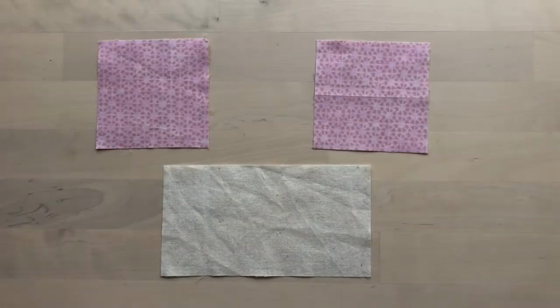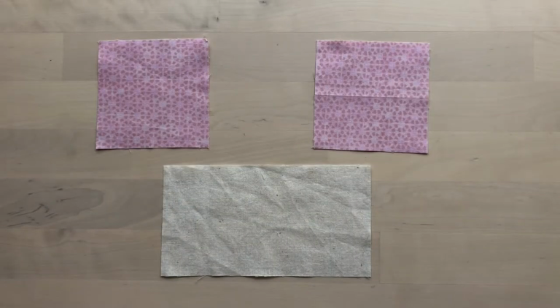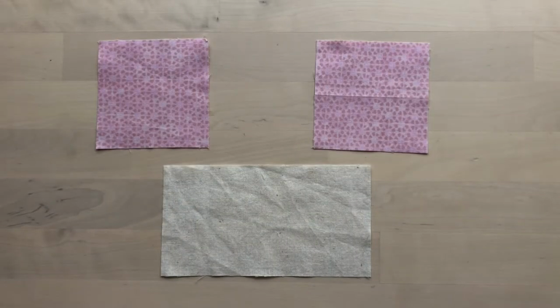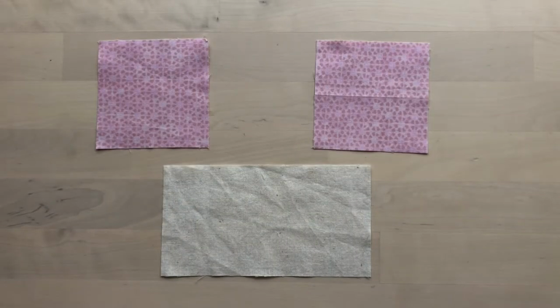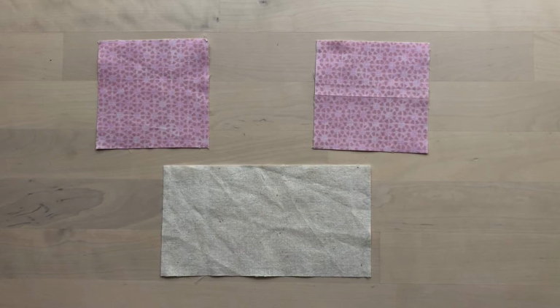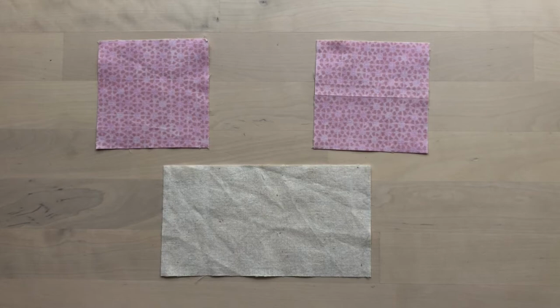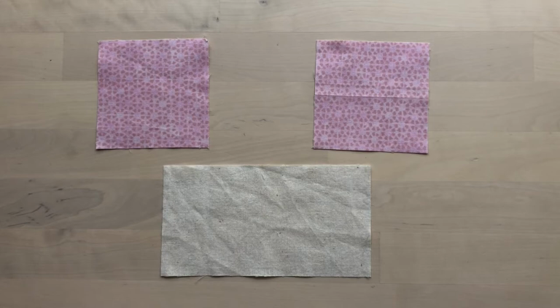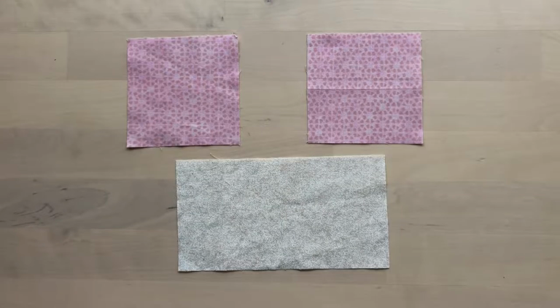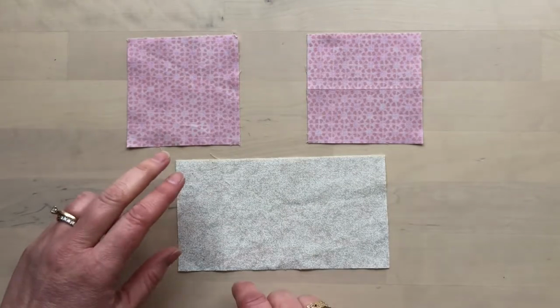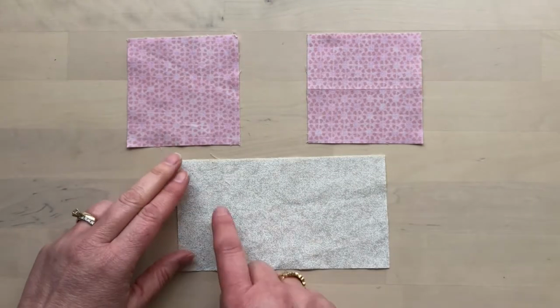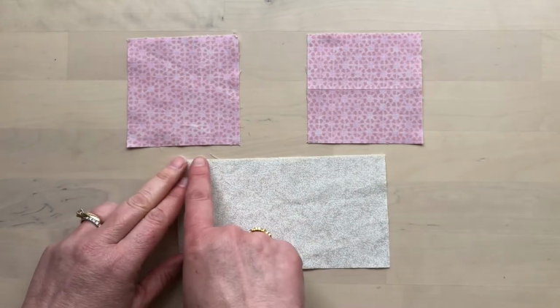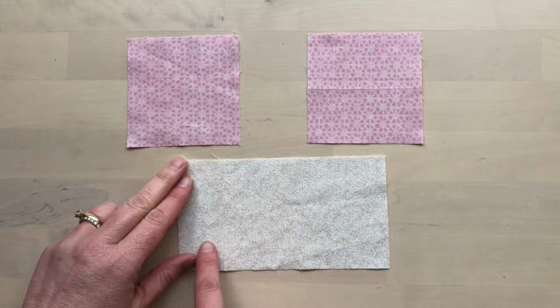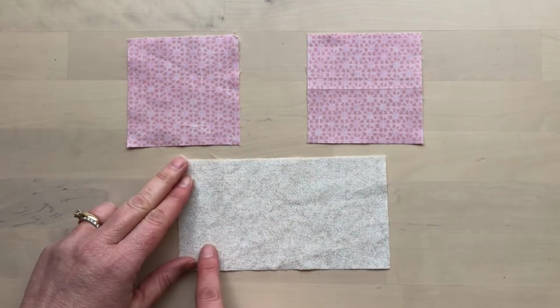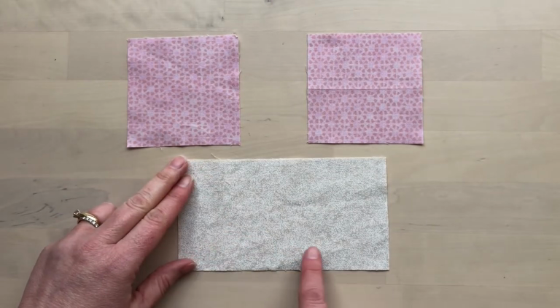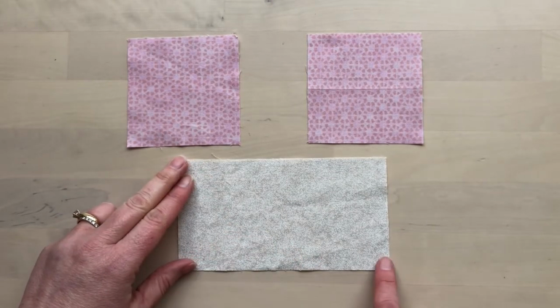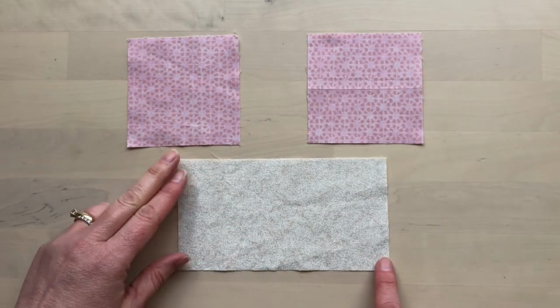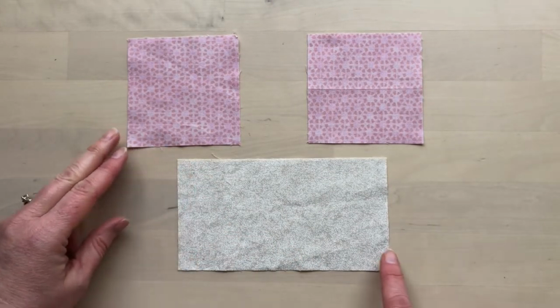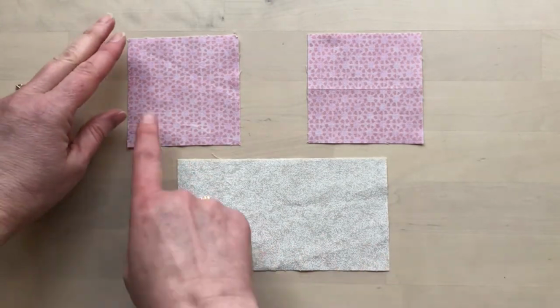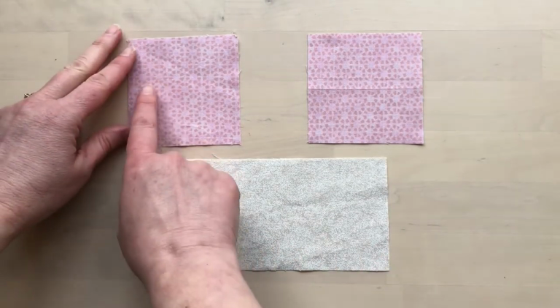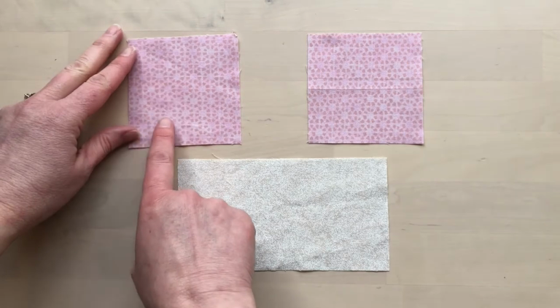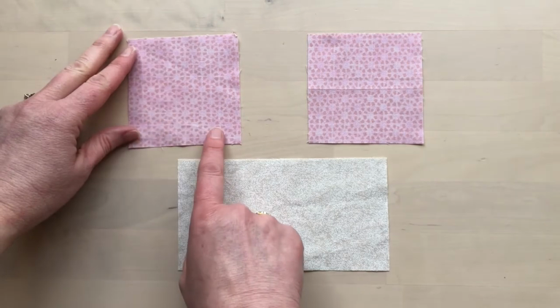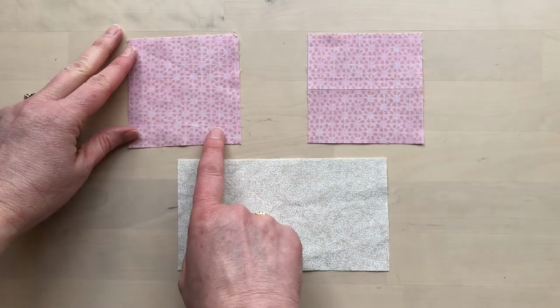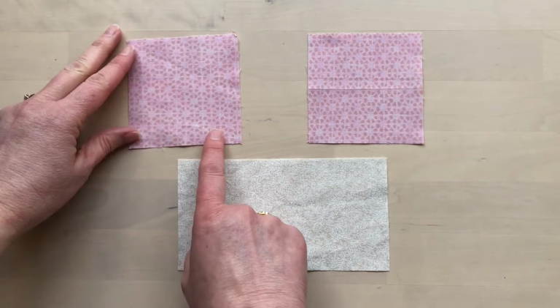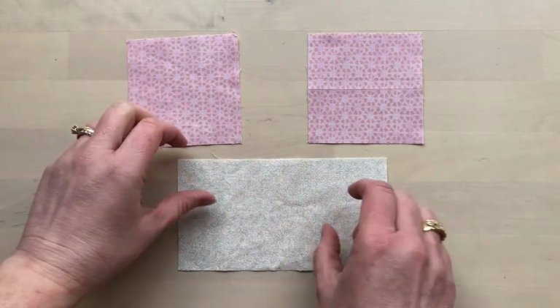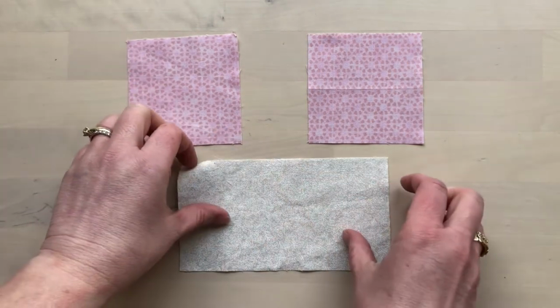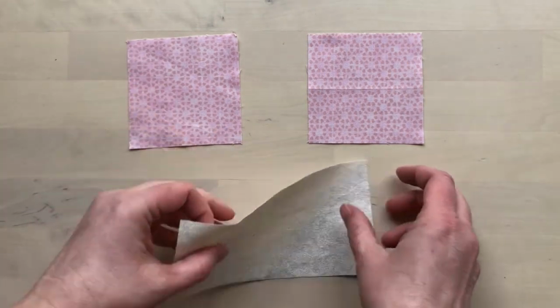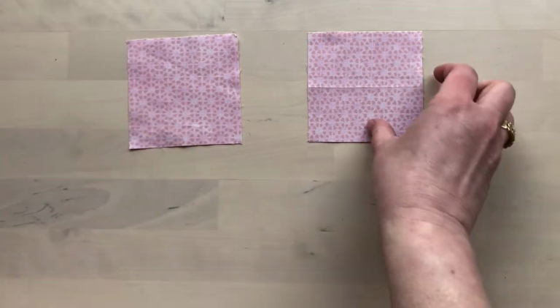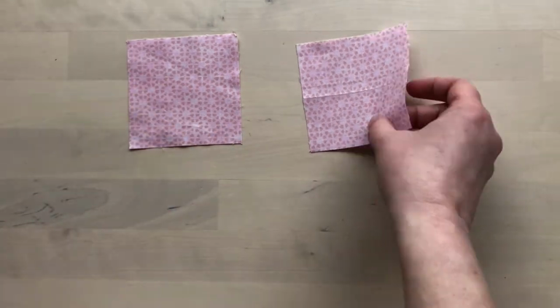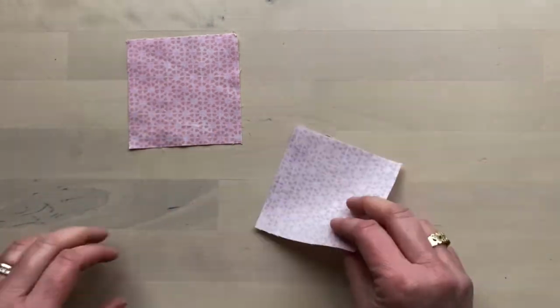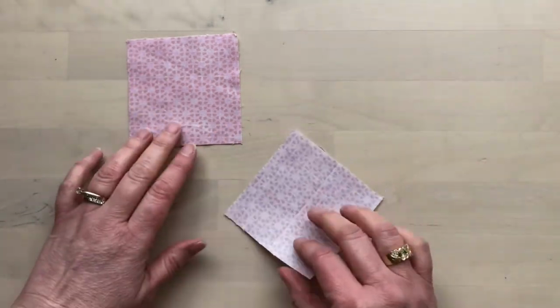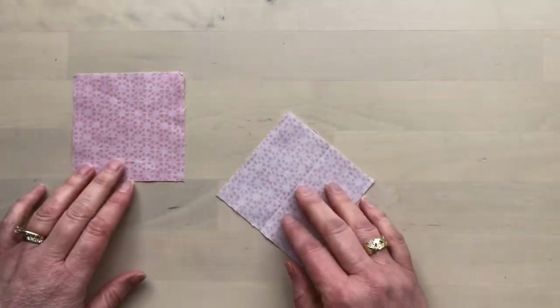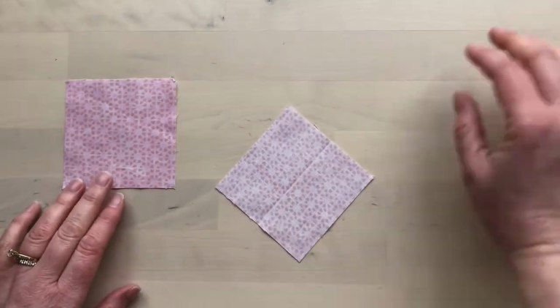You're going to need a rectangle and two squares of fabric. The rectangle will be the exact size of the final piece you want, and the squares will be squares of the height of the rectangle.